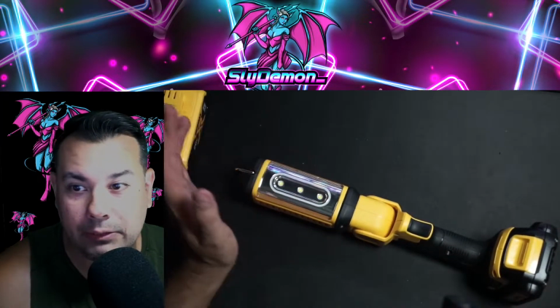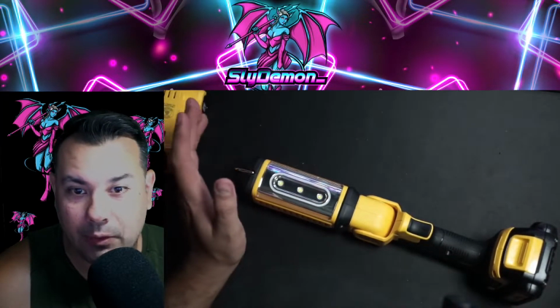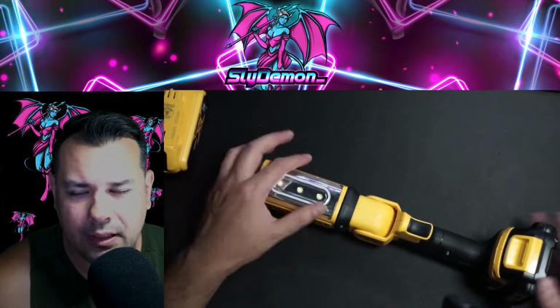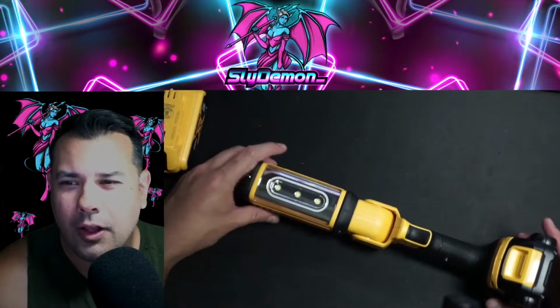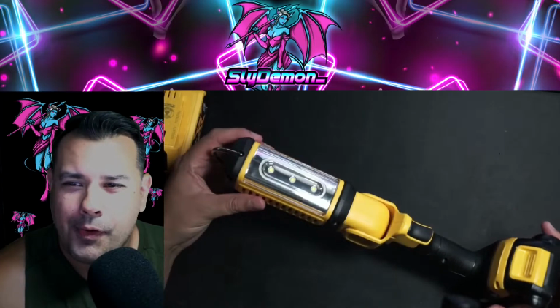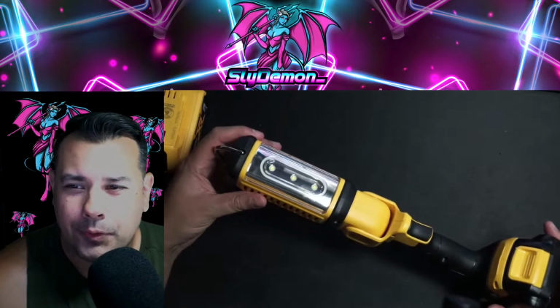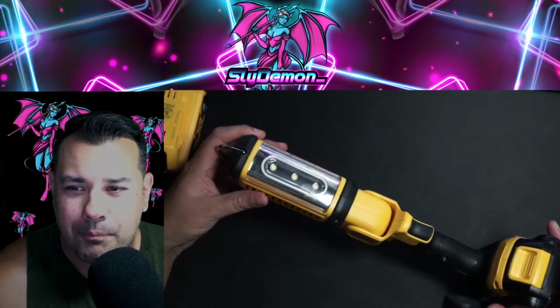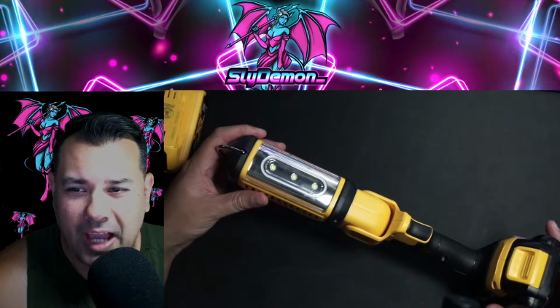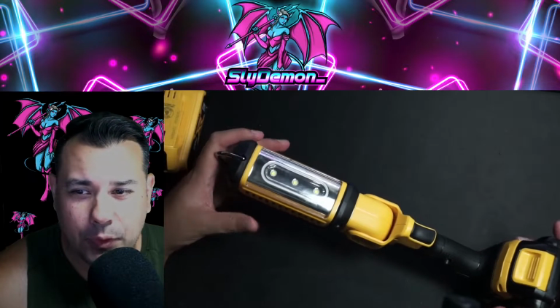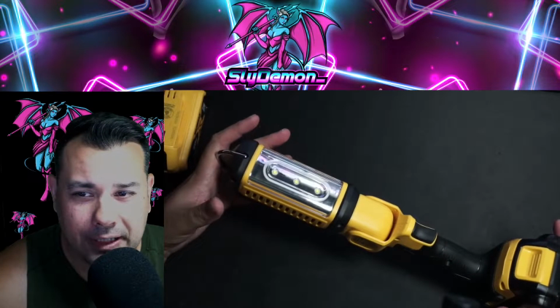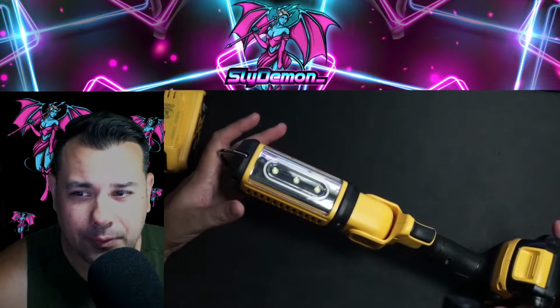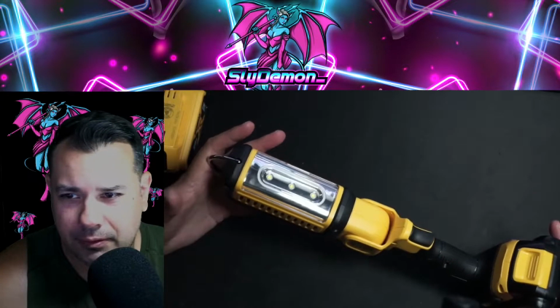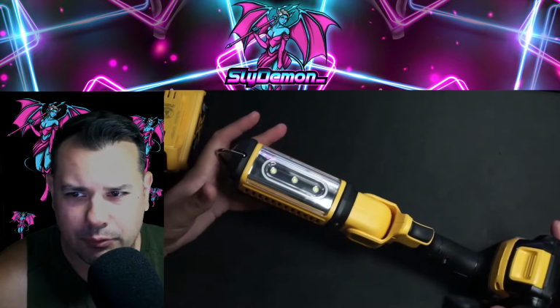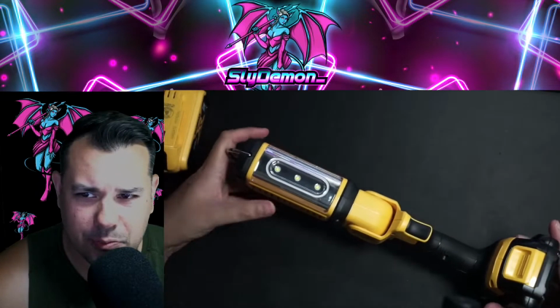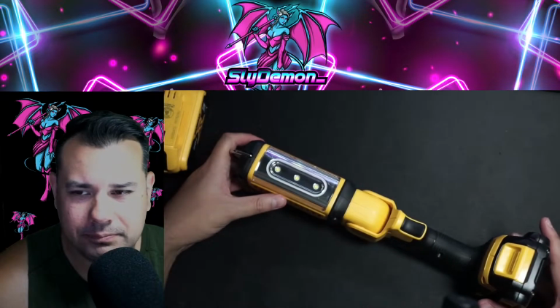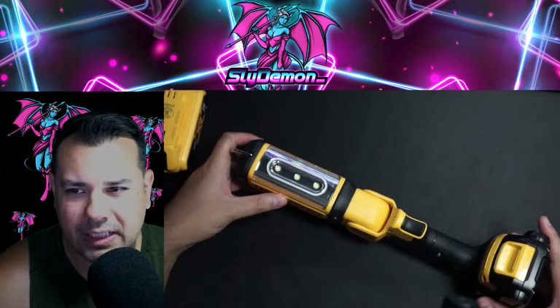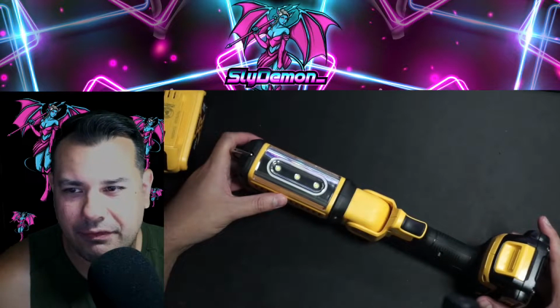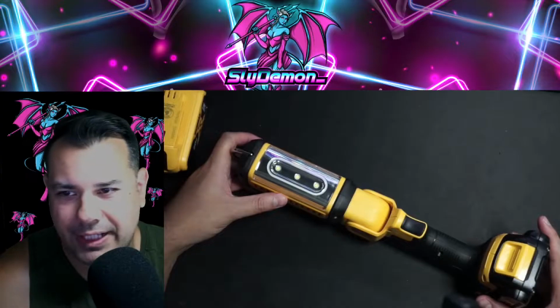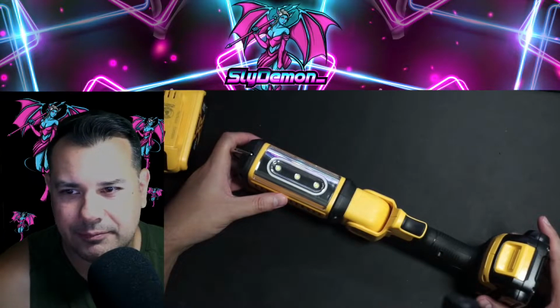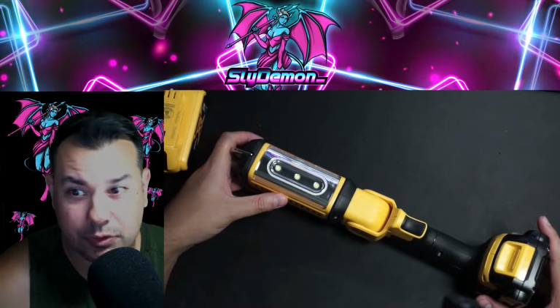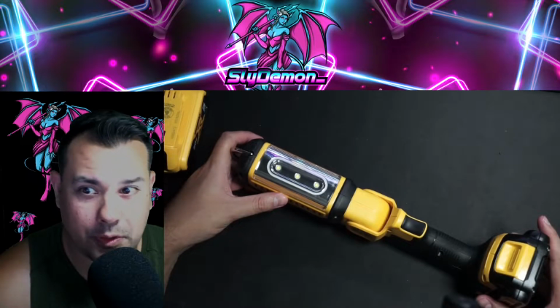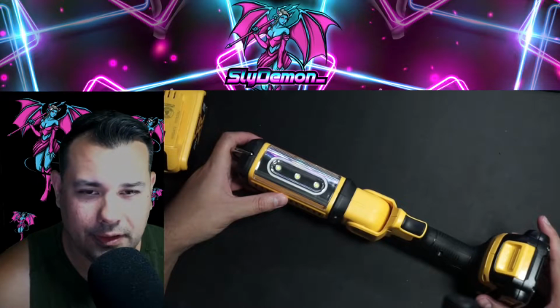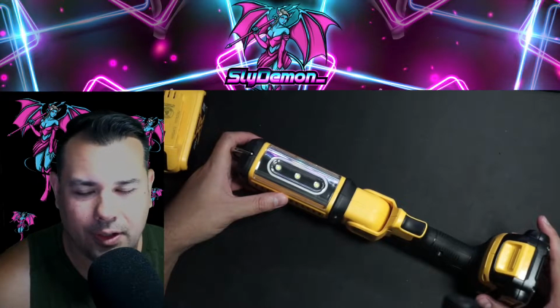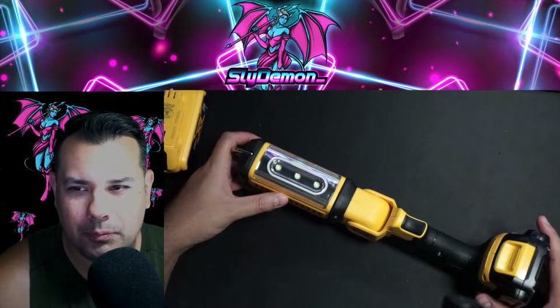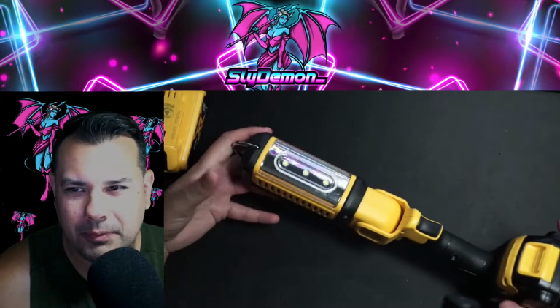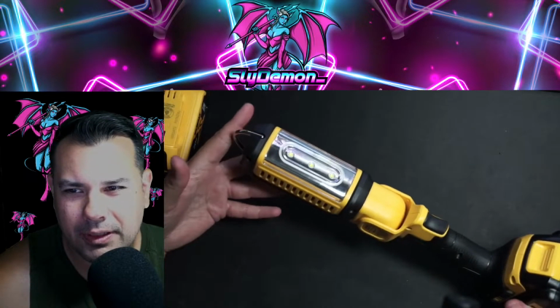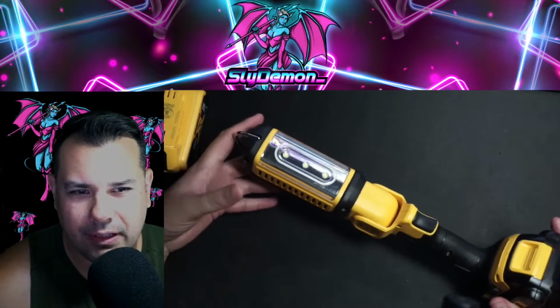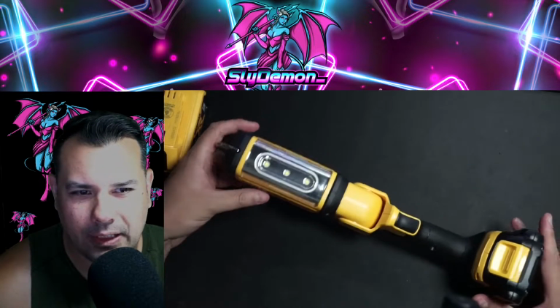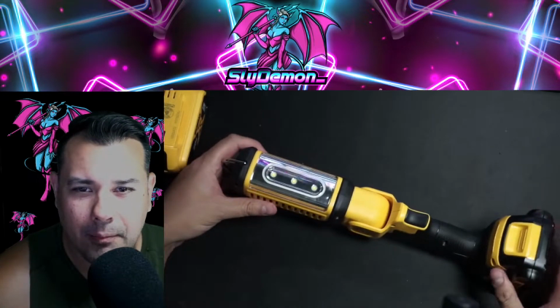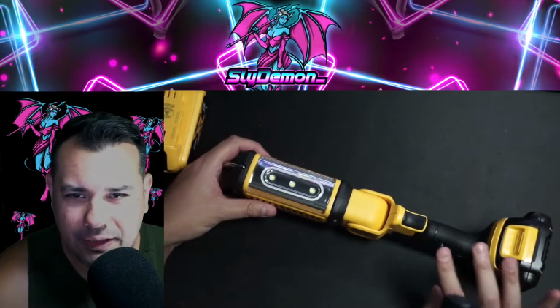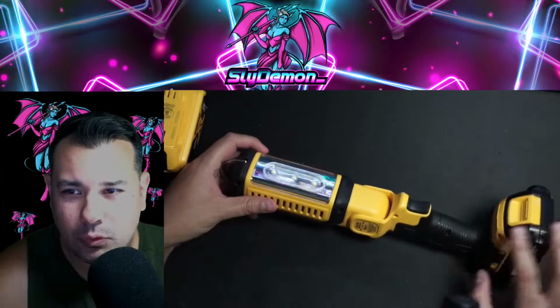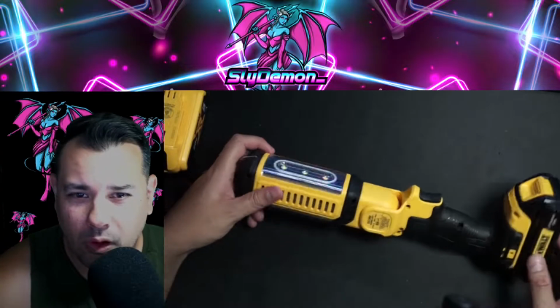The battery's out, right? I have two camping lanterns that are rechargeable and a flashlight that's rechargeable, but they fail after a while. If you get this DeWalt 20-volt LED flashlight, you're set.